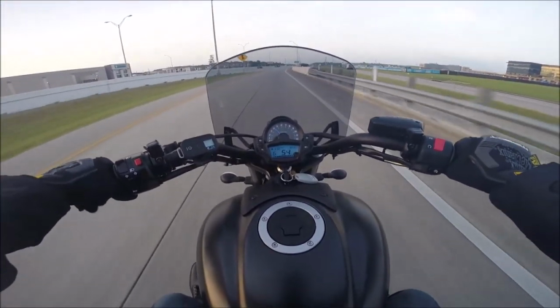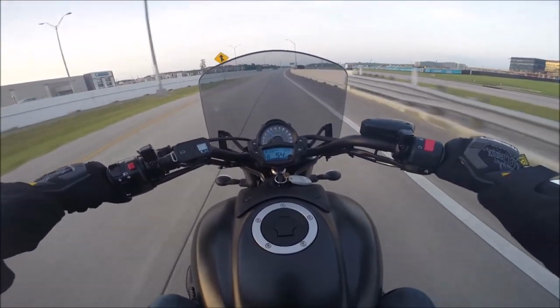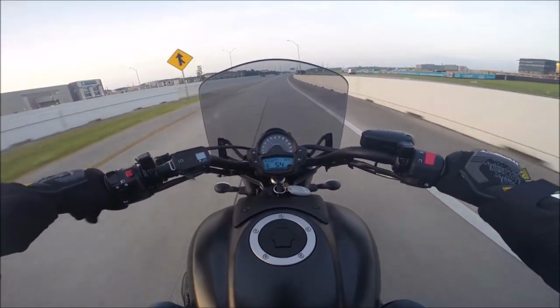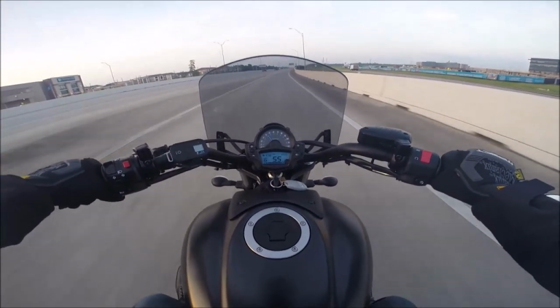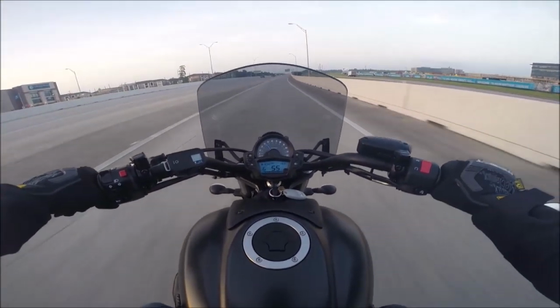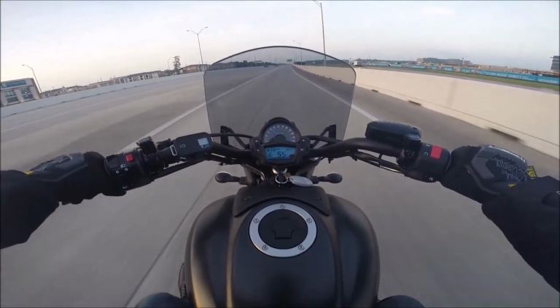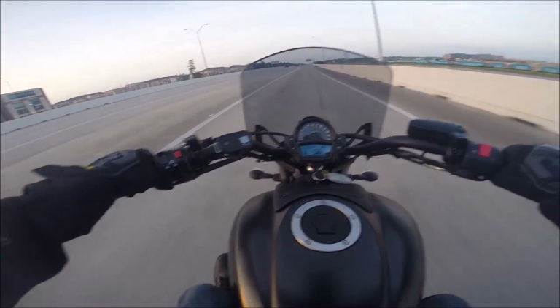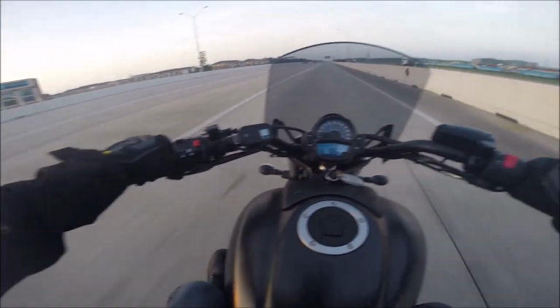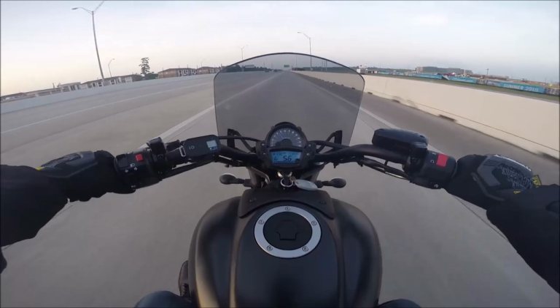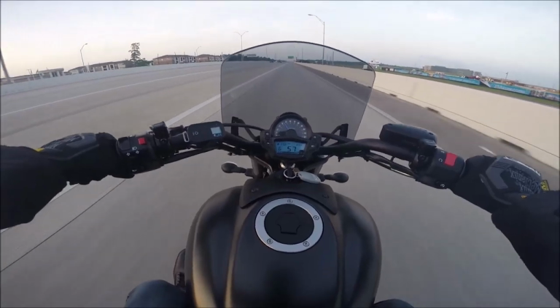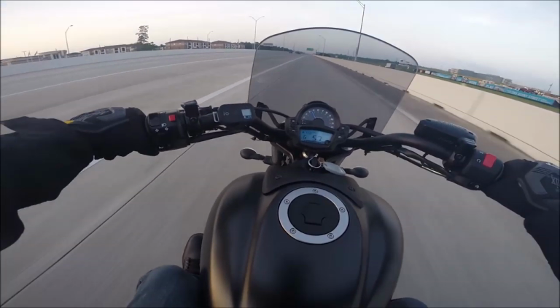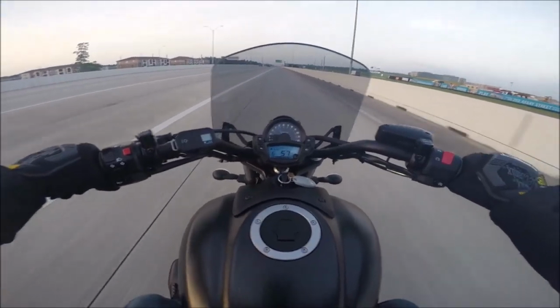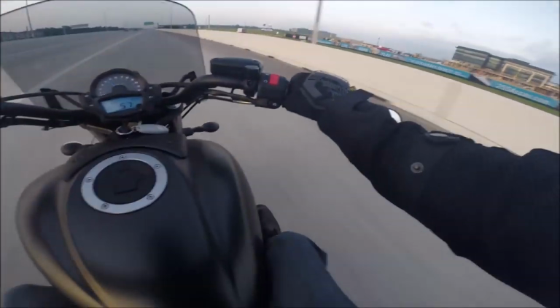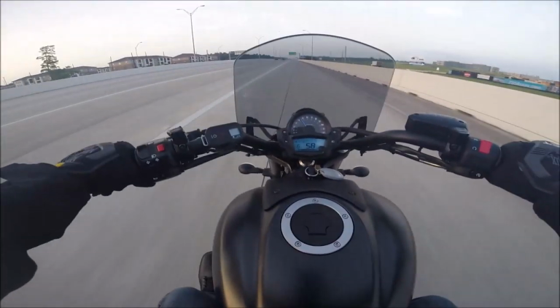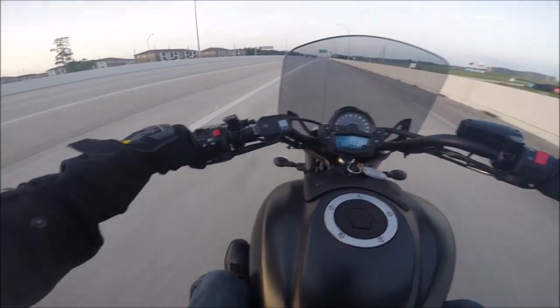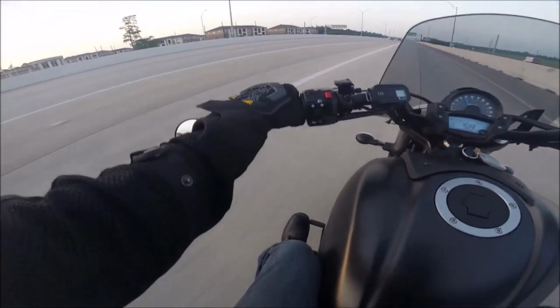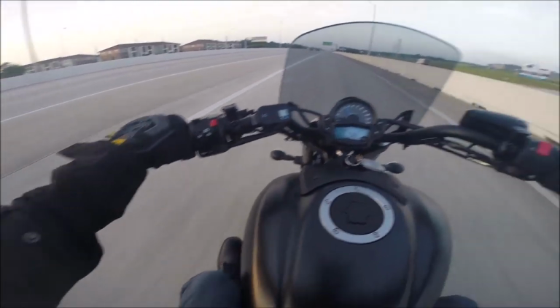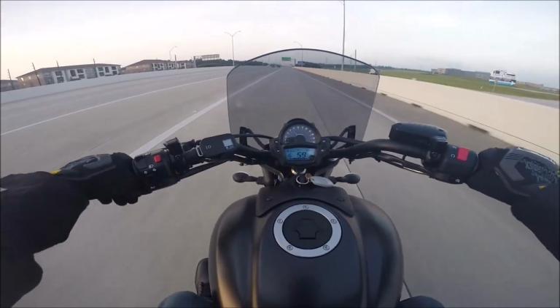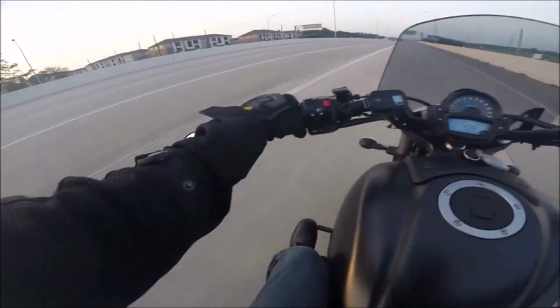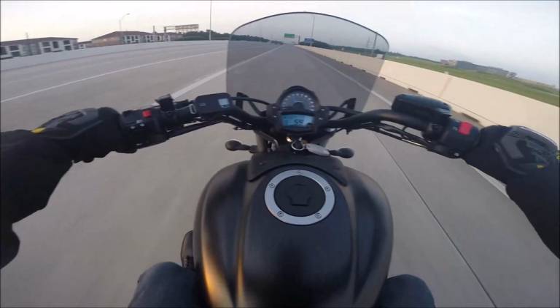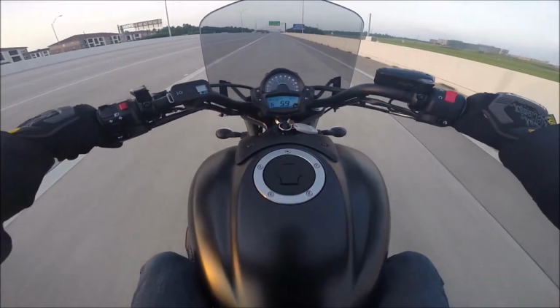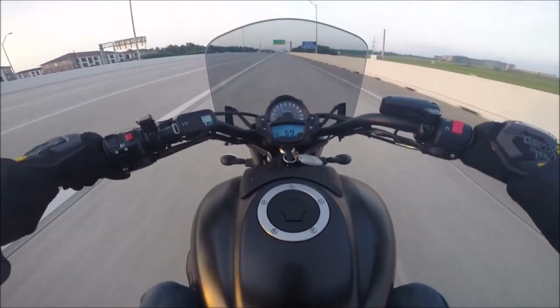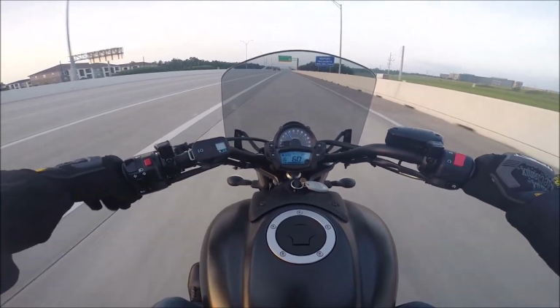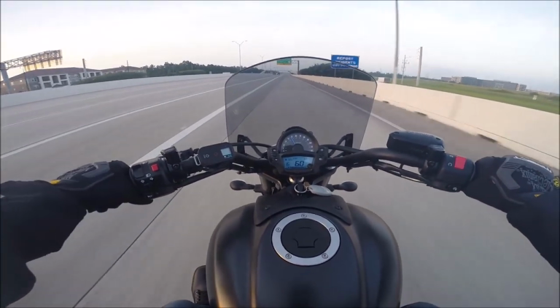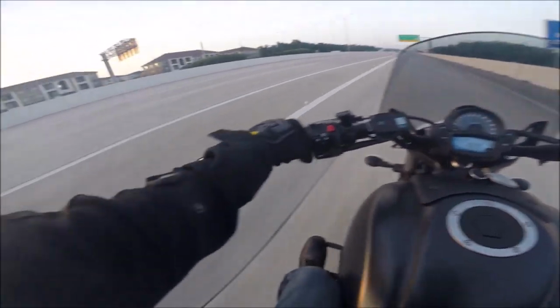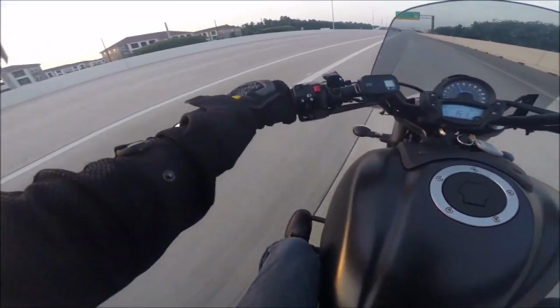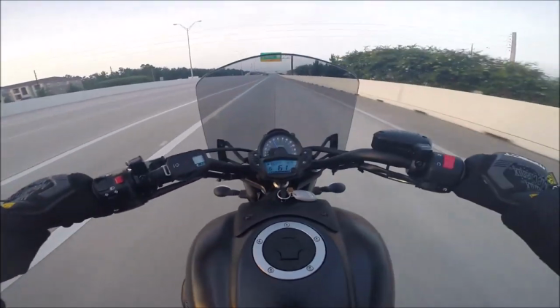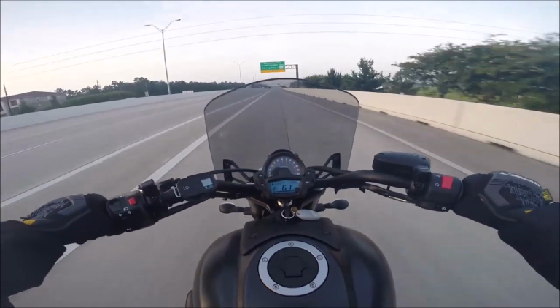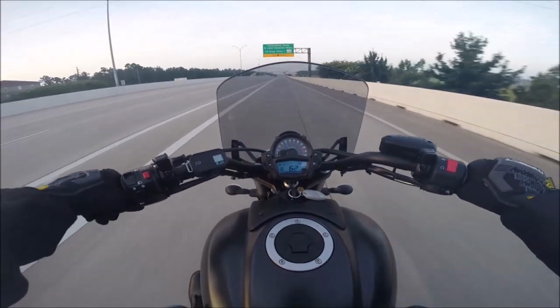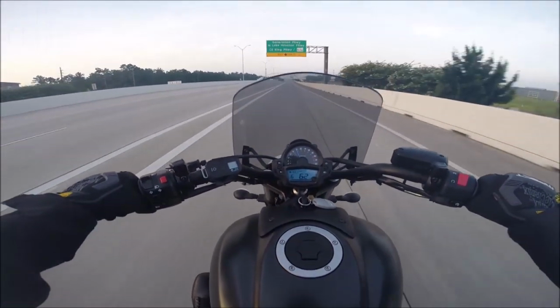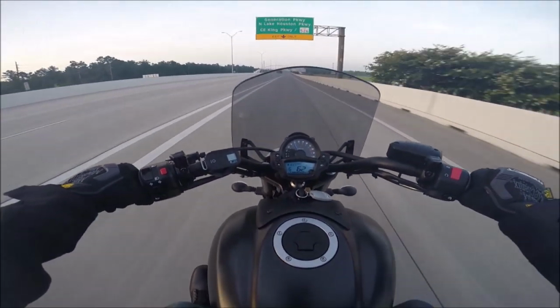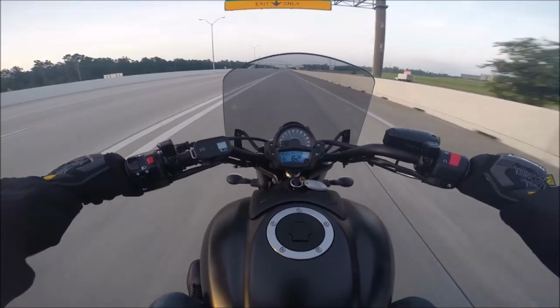This is a 2017 Kawasaki Vulcan 650S. I just got it a couple months ago. I've got 654 miles on it, so I finally broke it in.